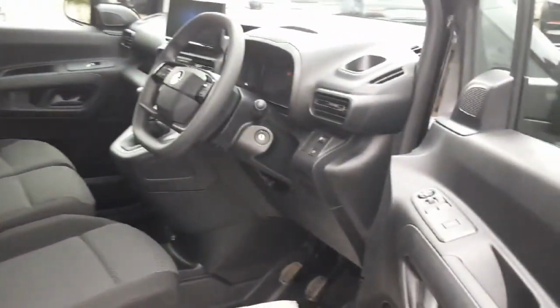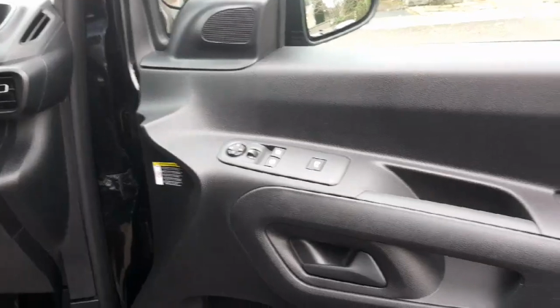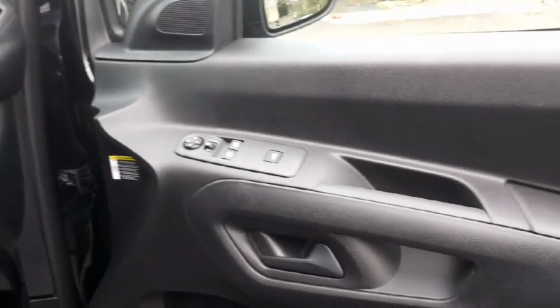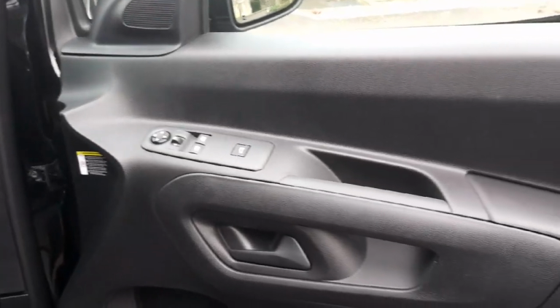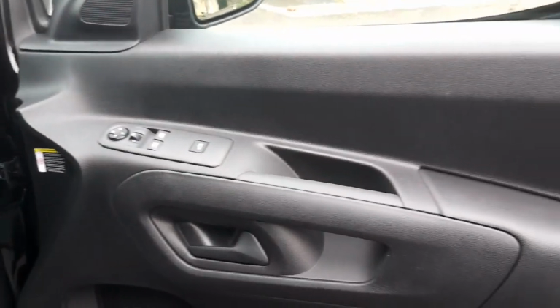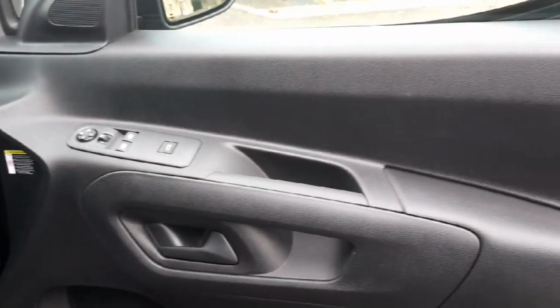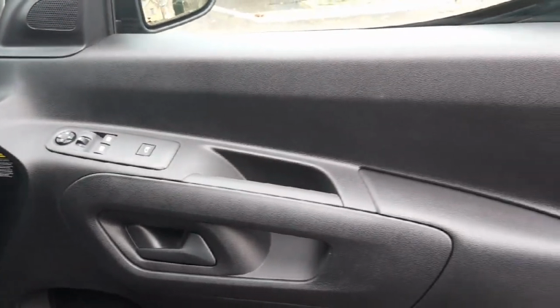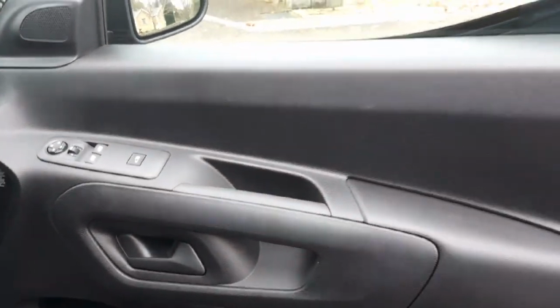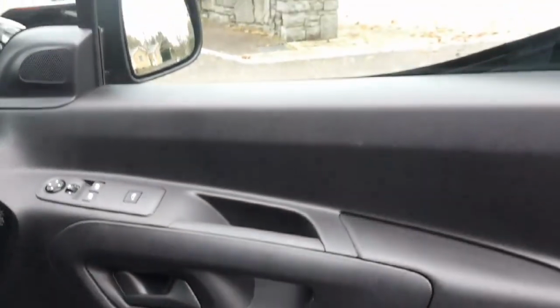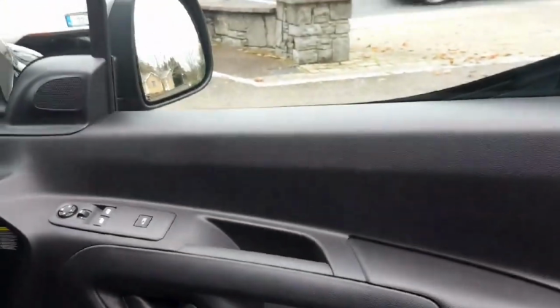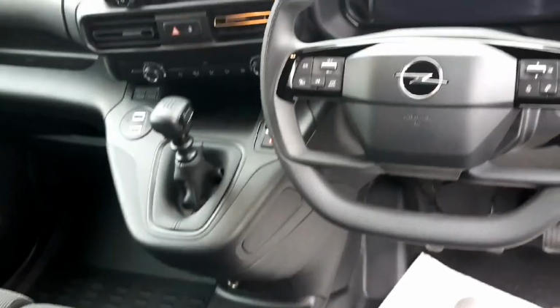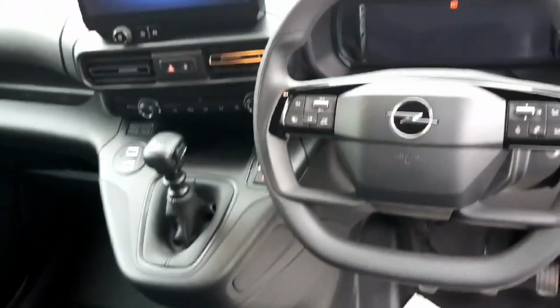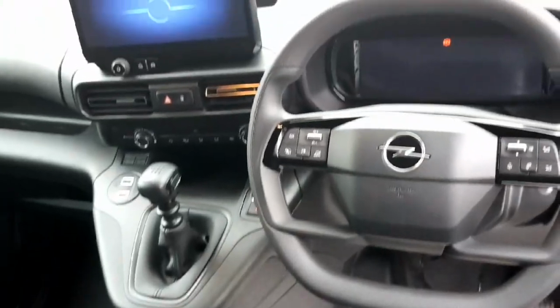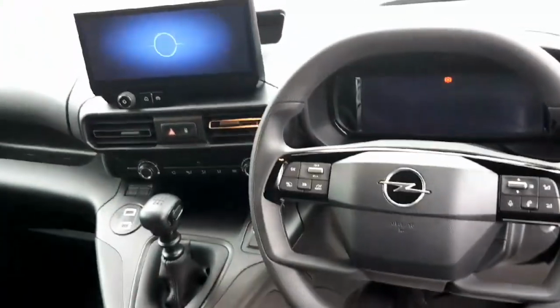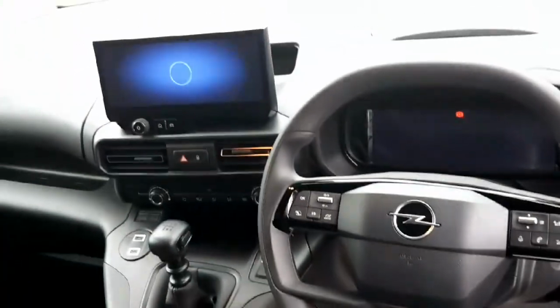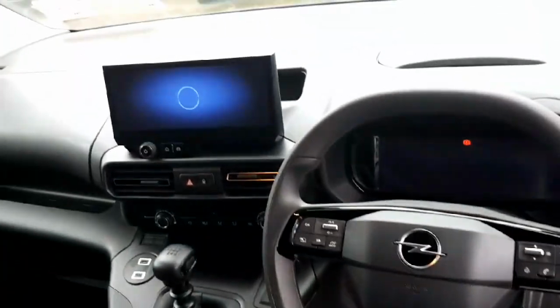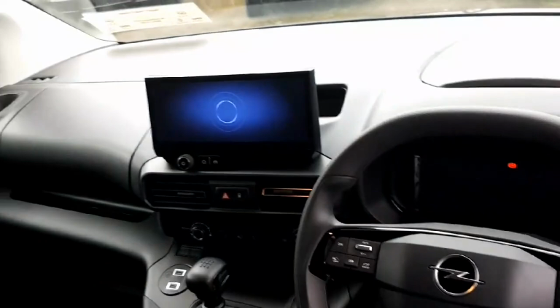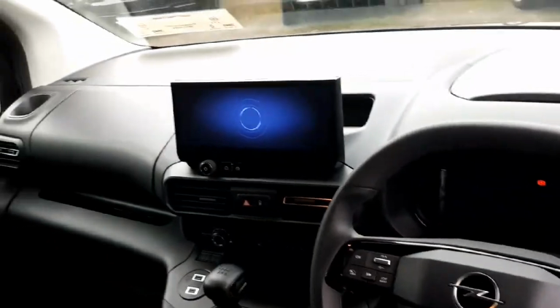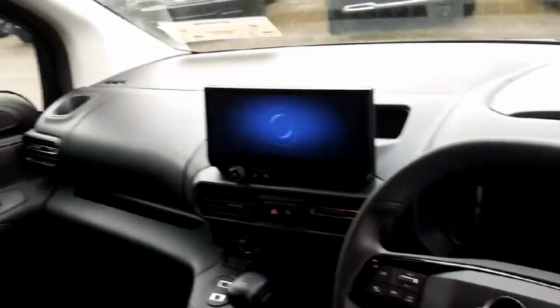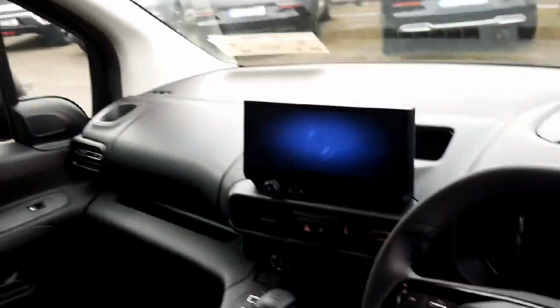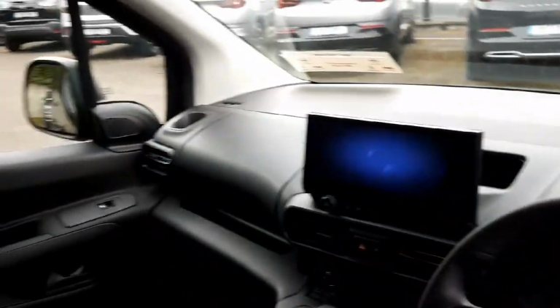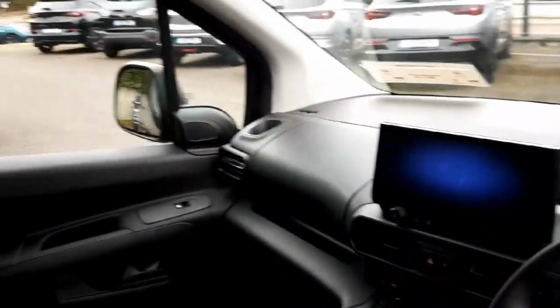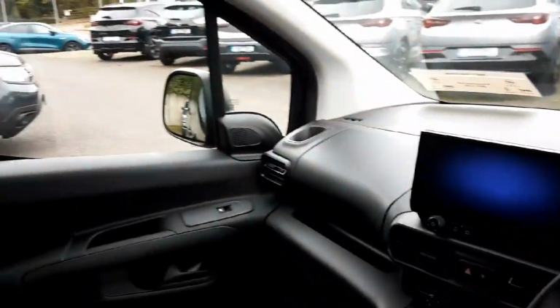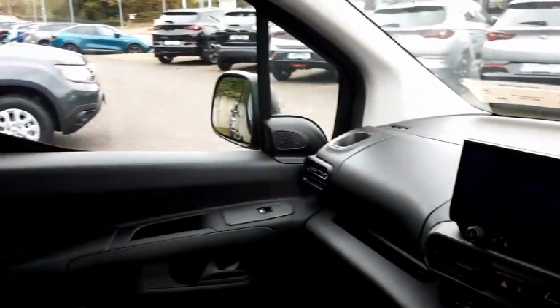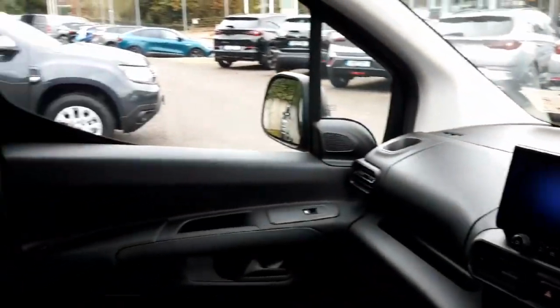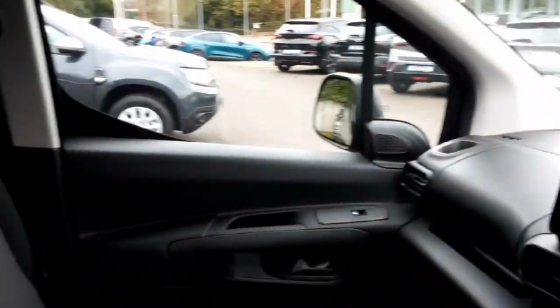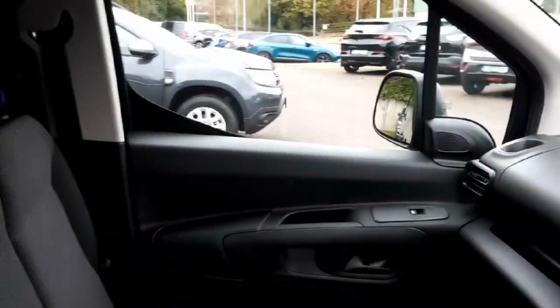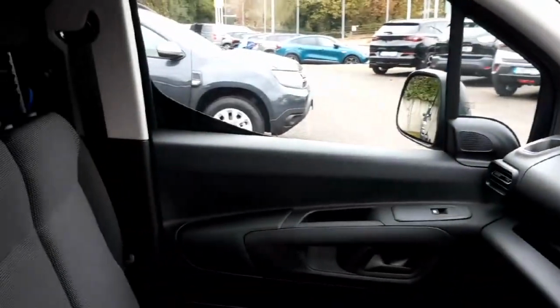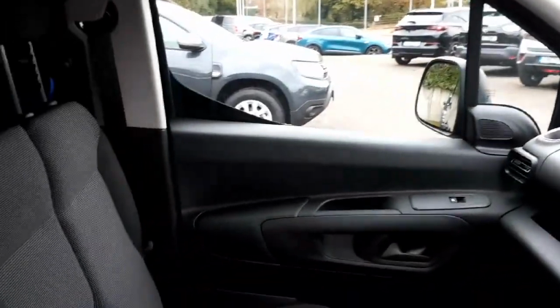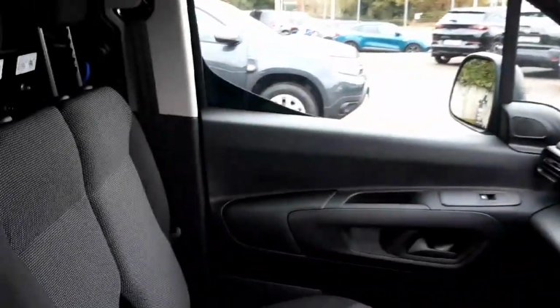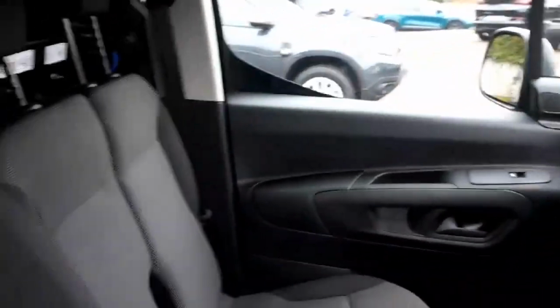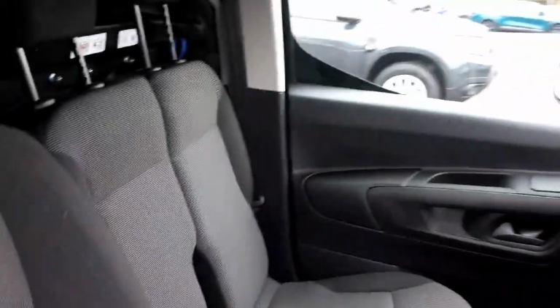Feel safe and secure with rear parking sensors, speed limiter and intelligent speed assist. The steel wheels and spare wheel add extra style and functionality.